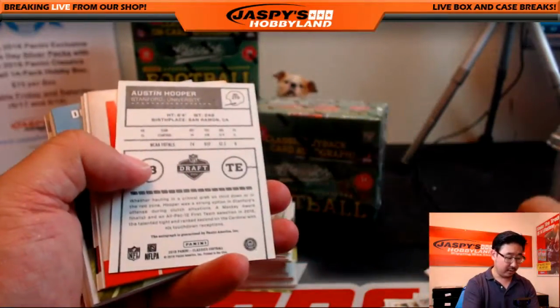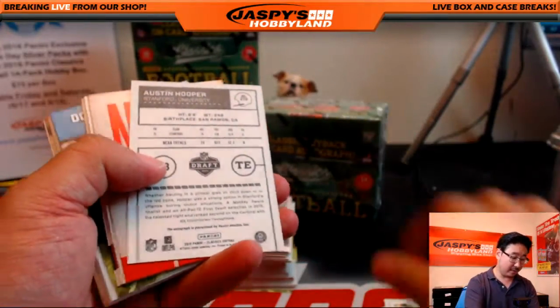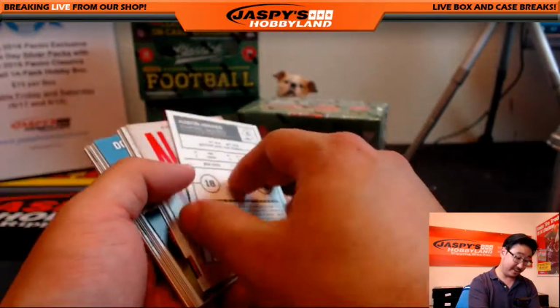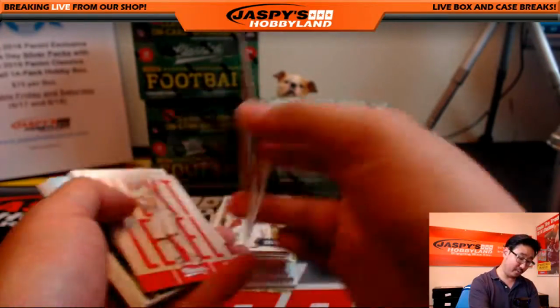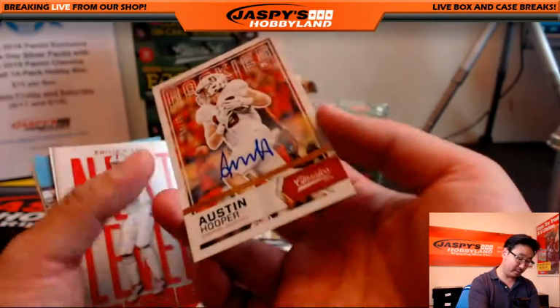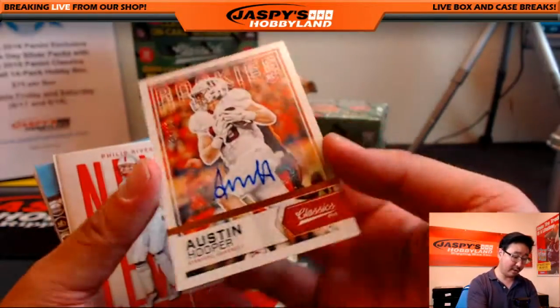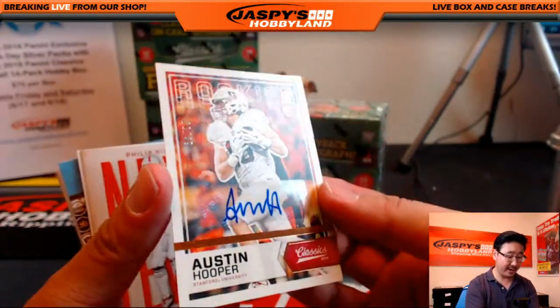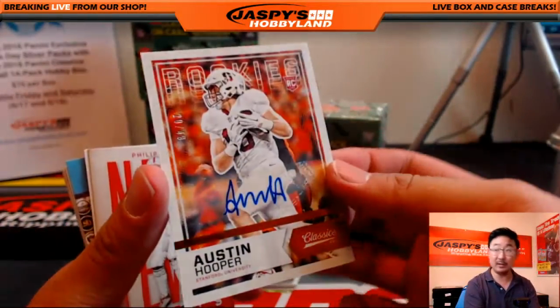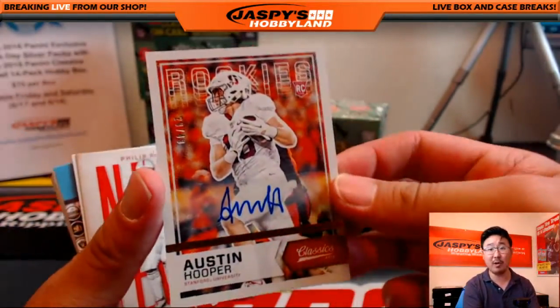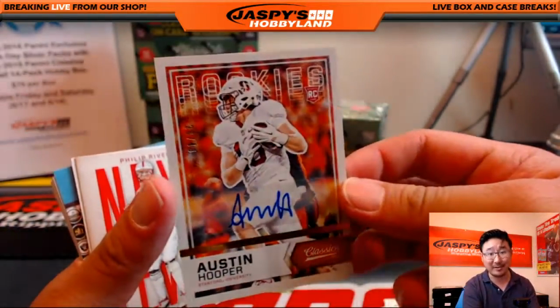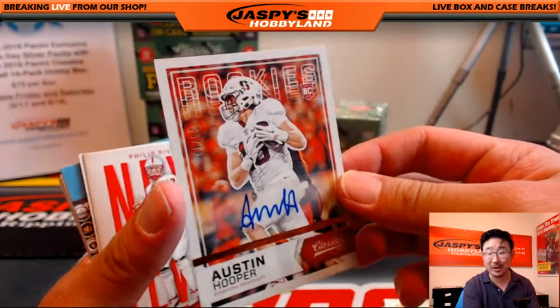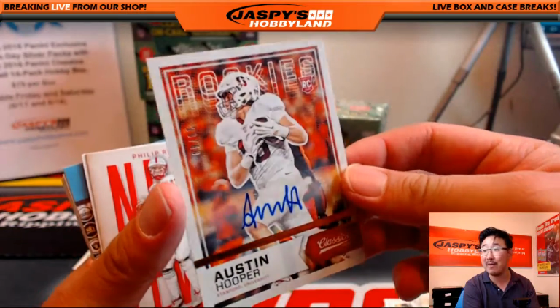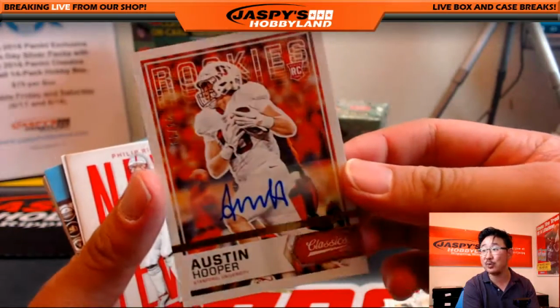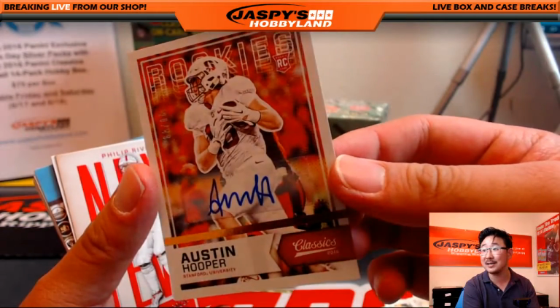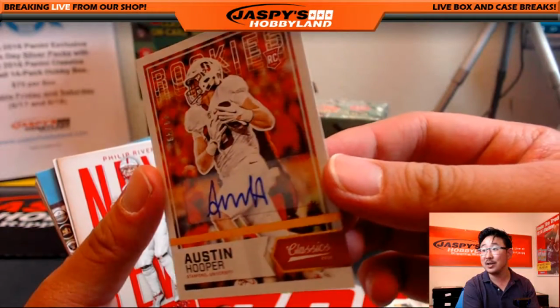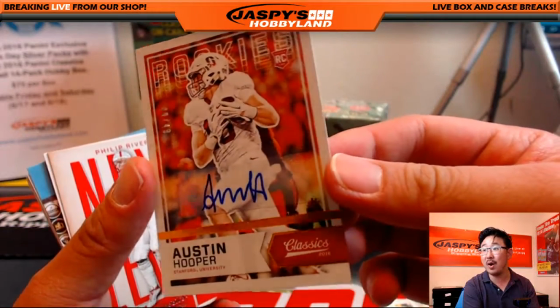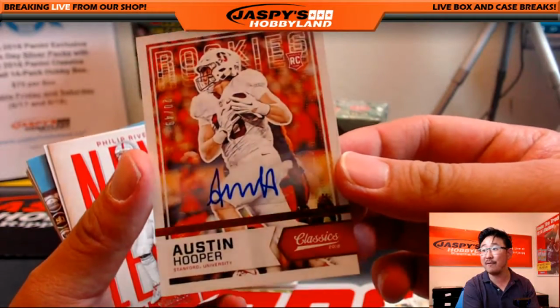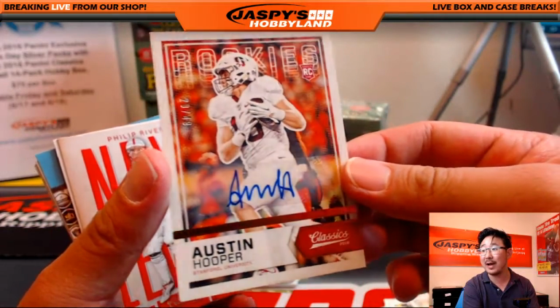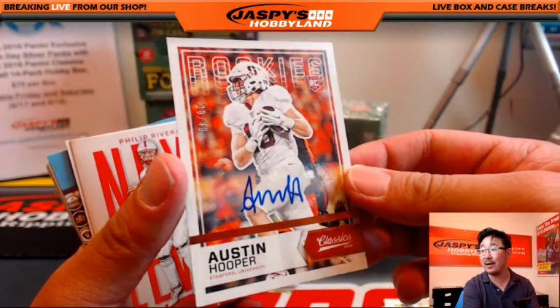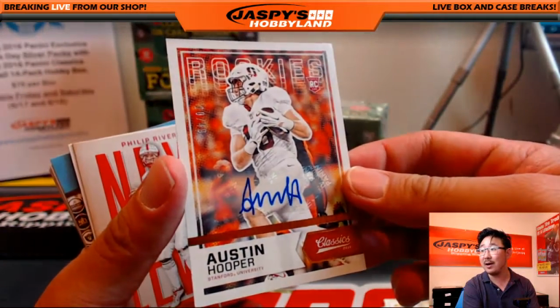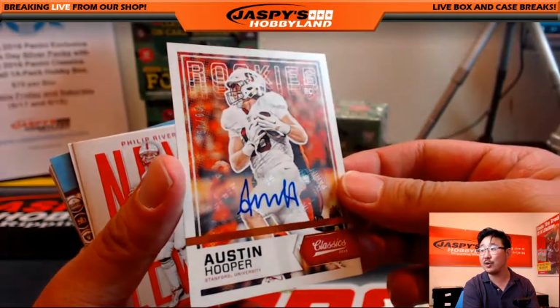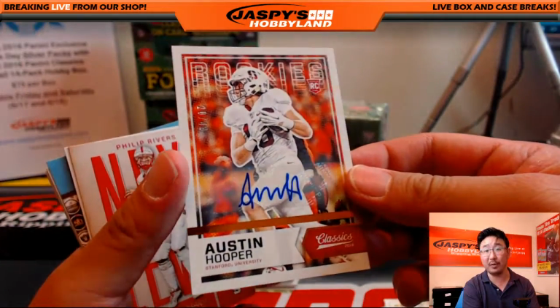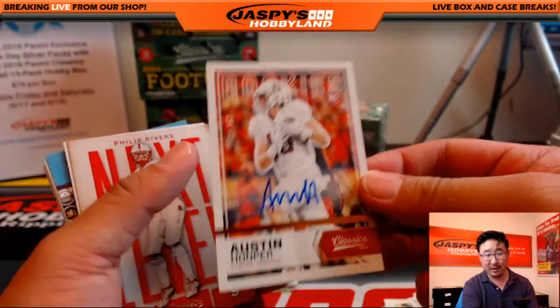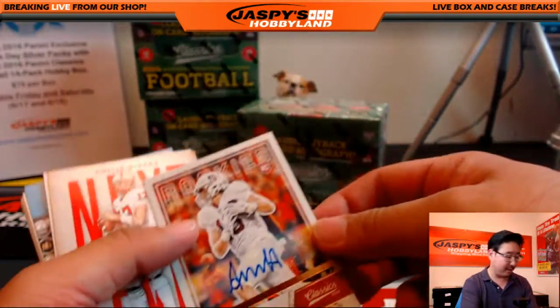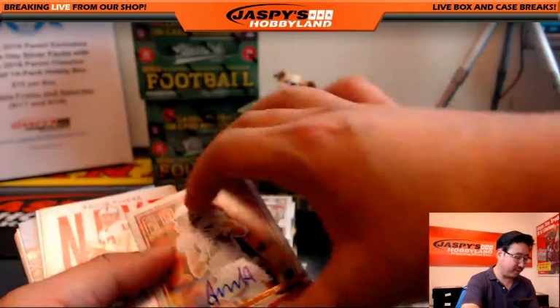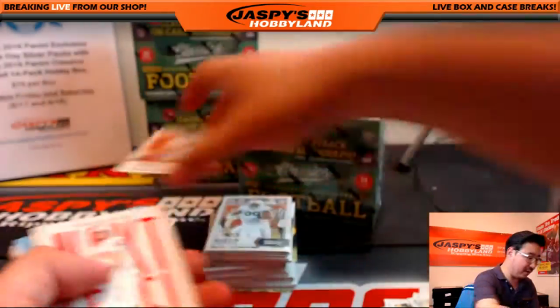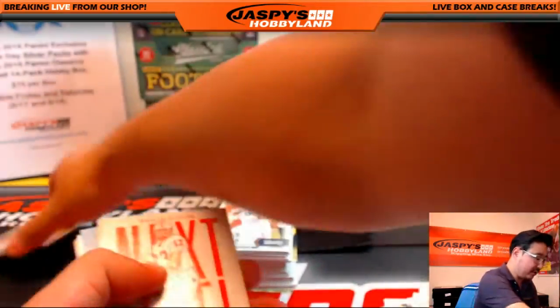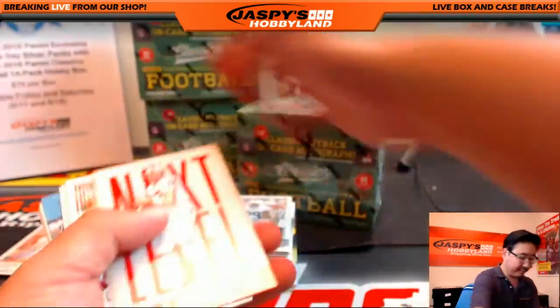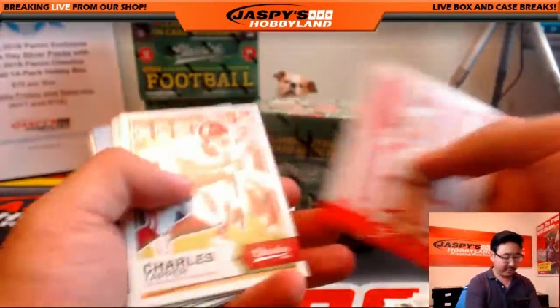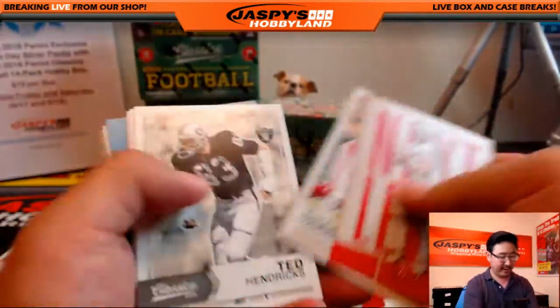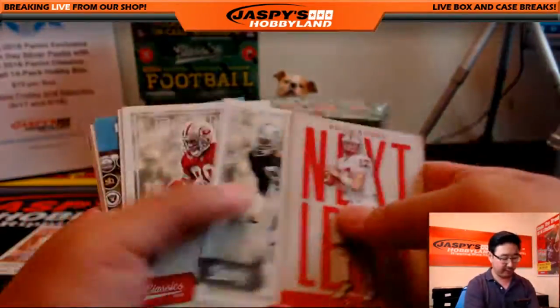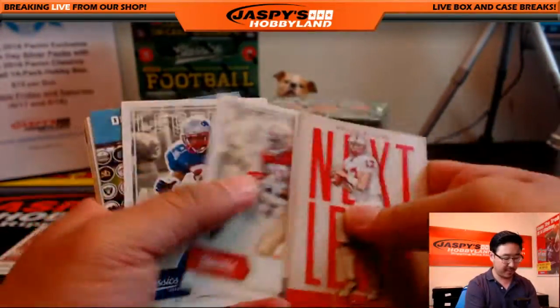Like Austin Hooper — autograph. Nice. Two autographs in this one, an above-average box. 20 out of 49. Austin Hooper autograph. Two autos from Blake's first box.